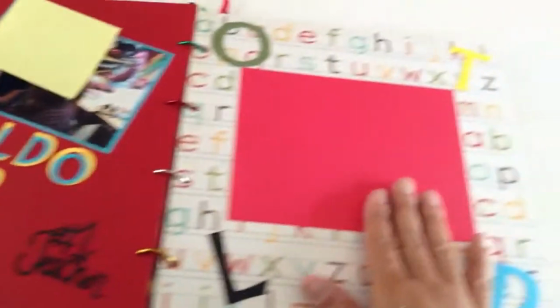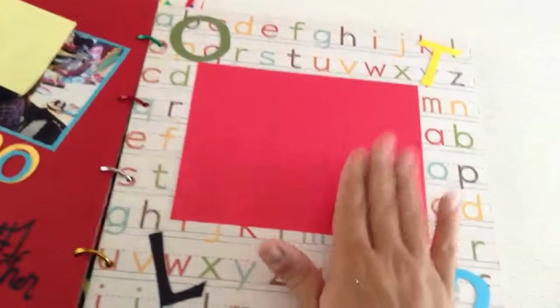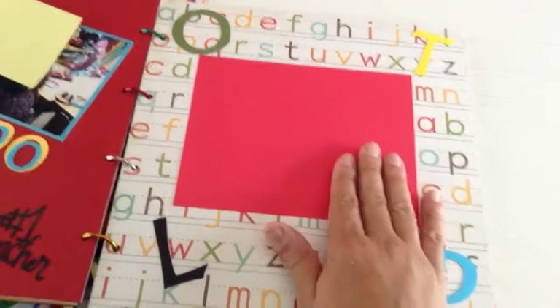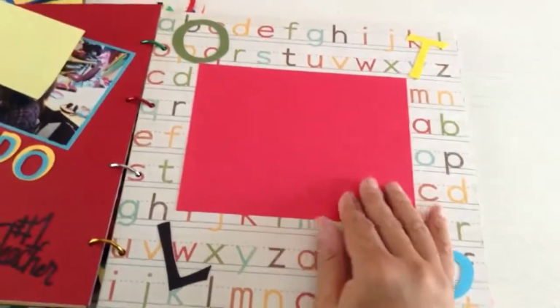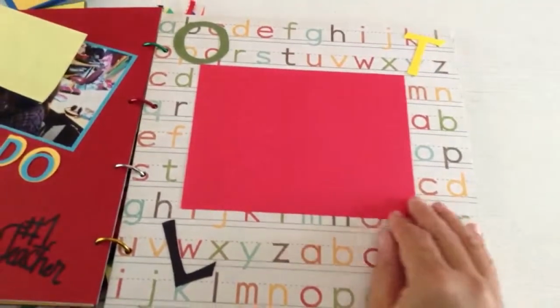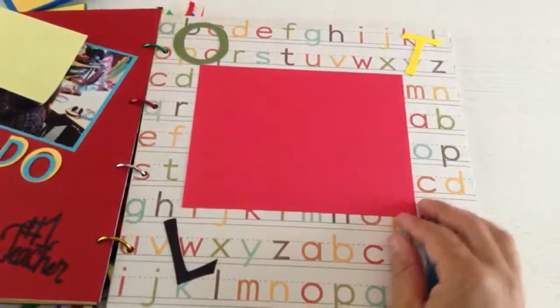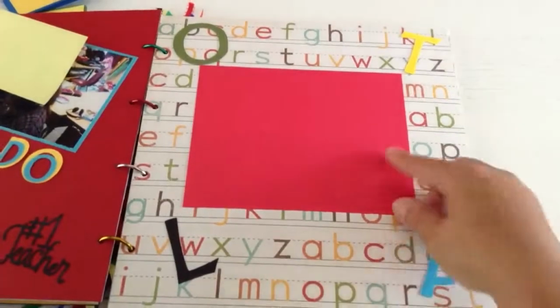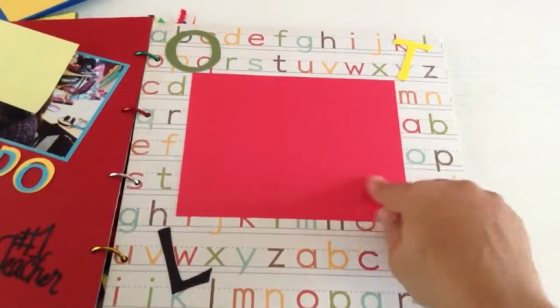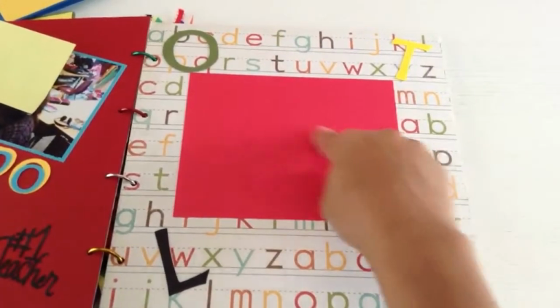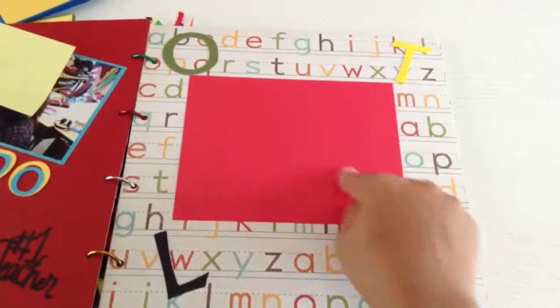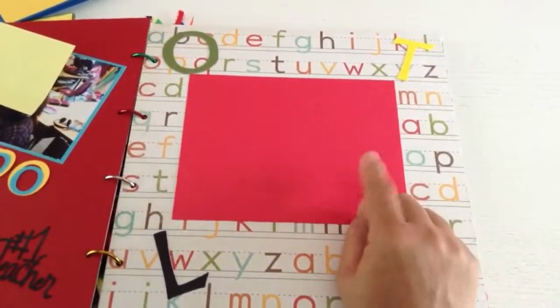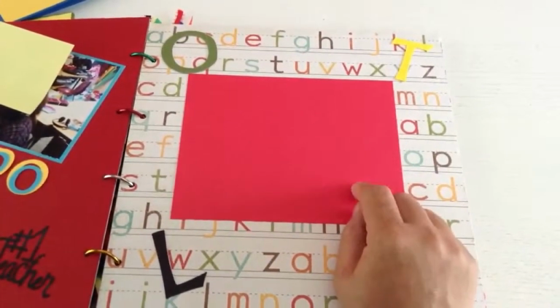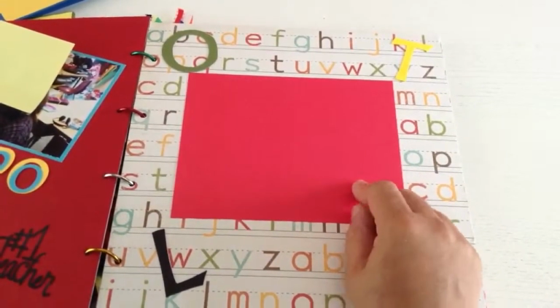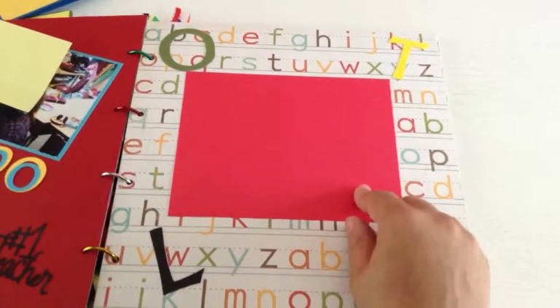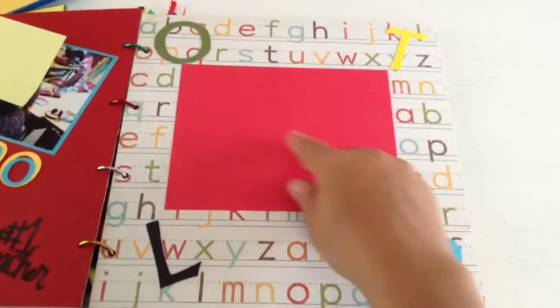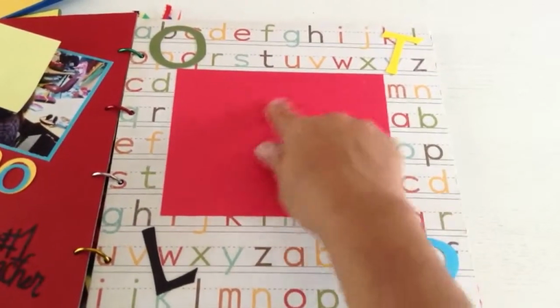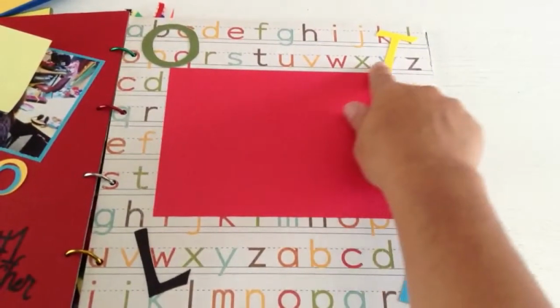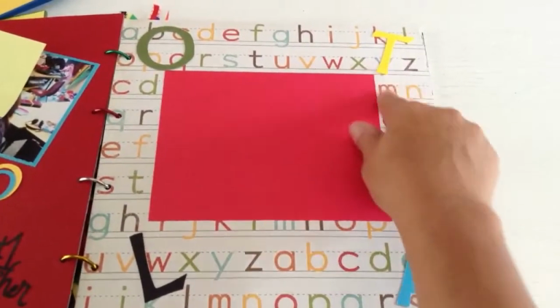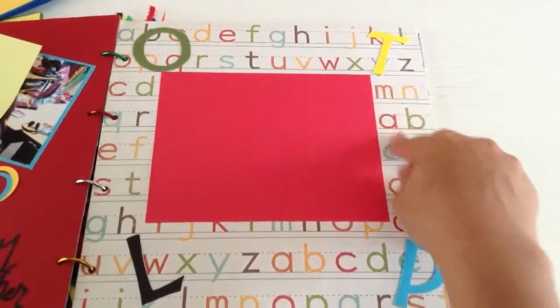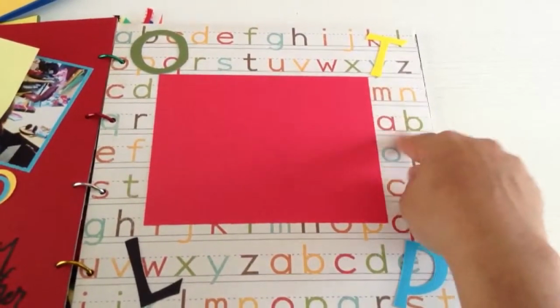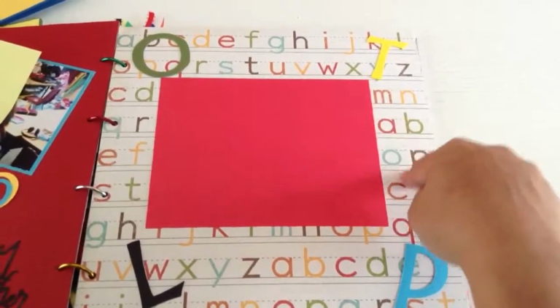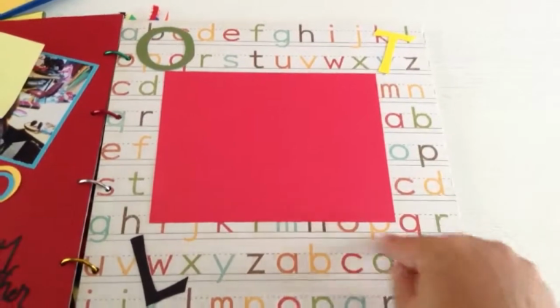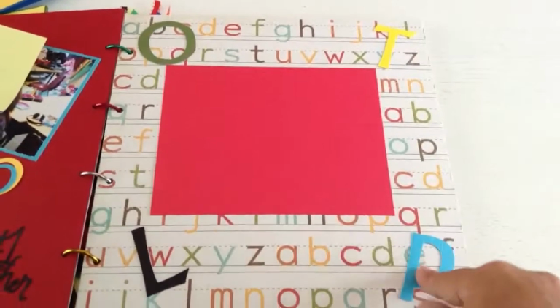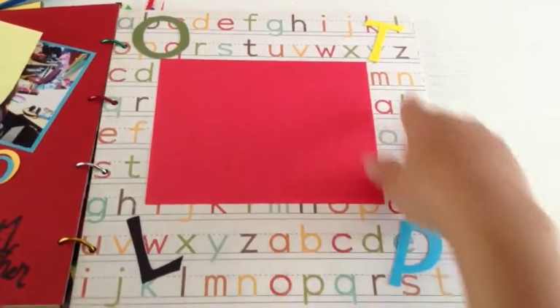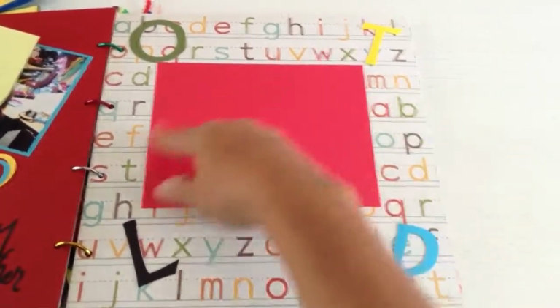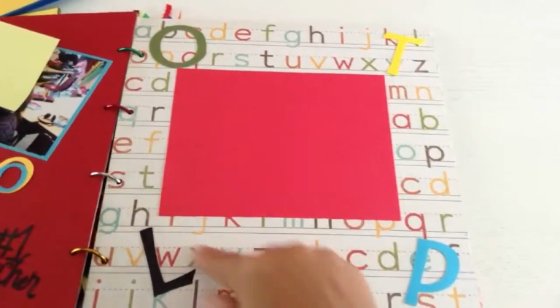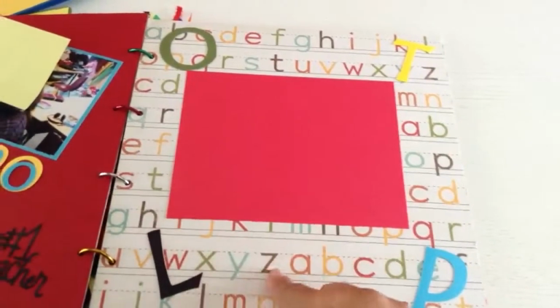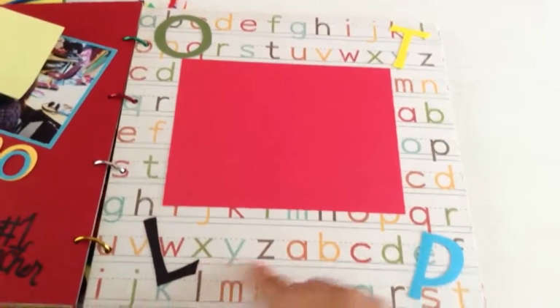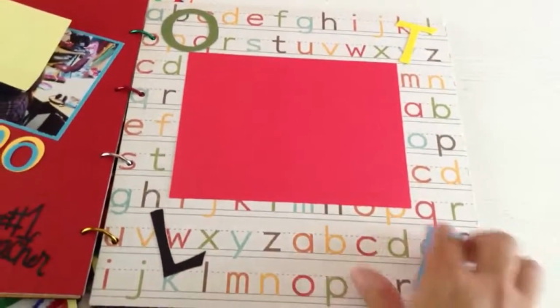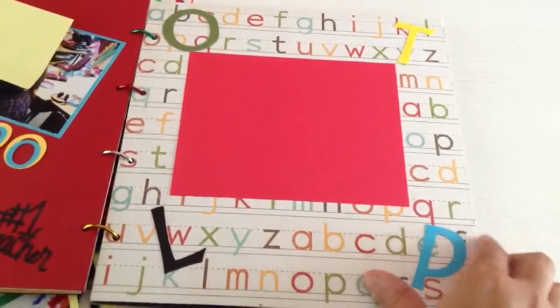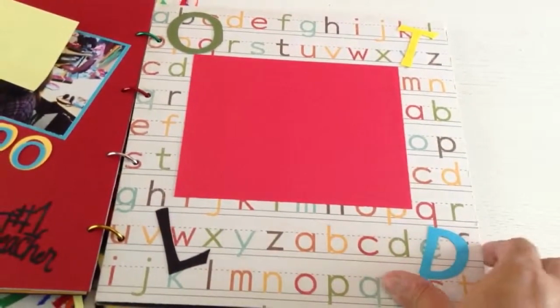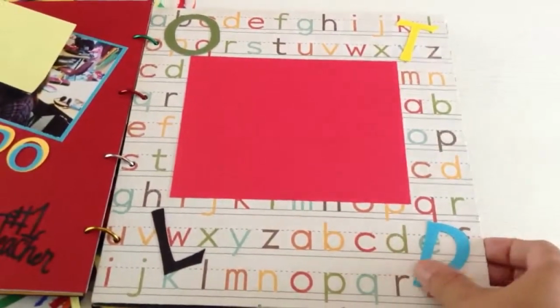This one I also left blank because we're going to add another picture that she wanted to give me. I put the paper with the letters and included a few letters myself to decorate around the page.